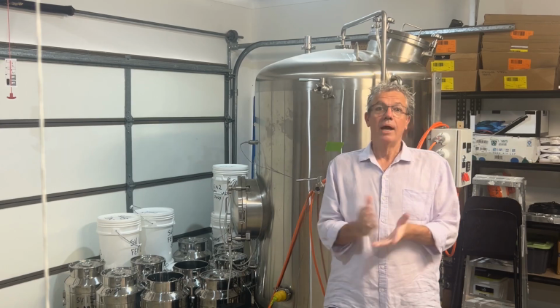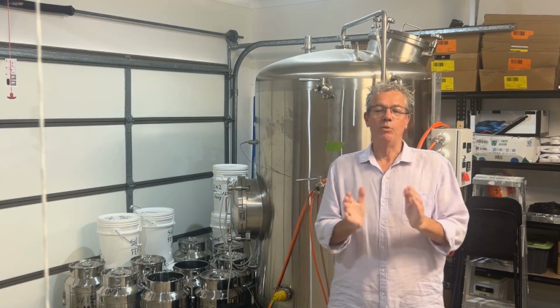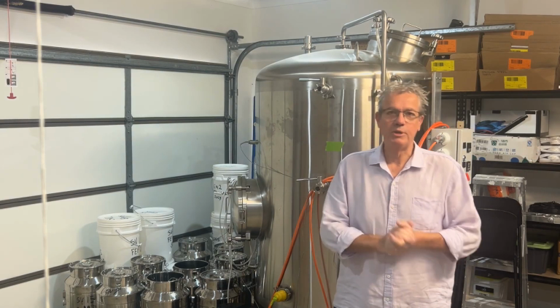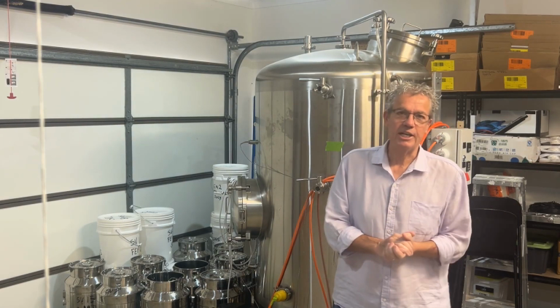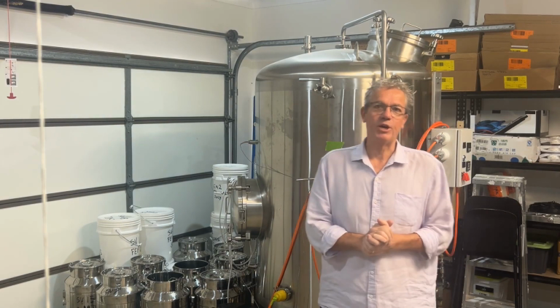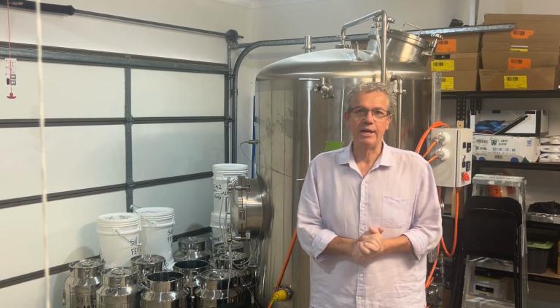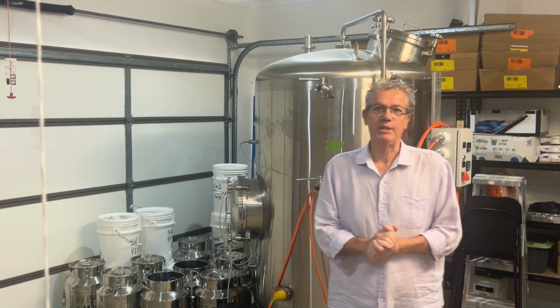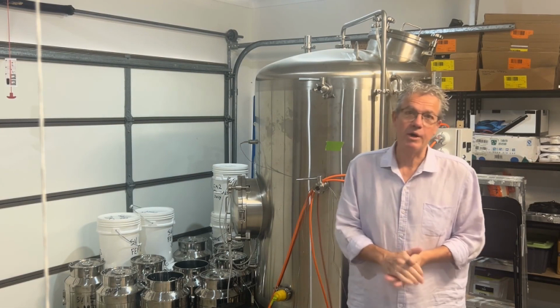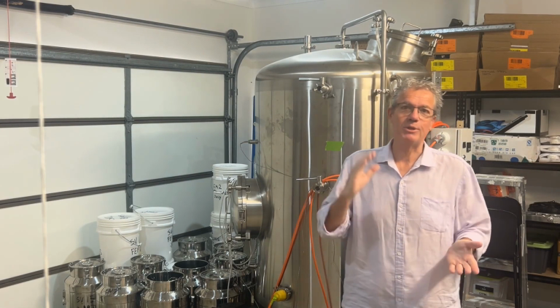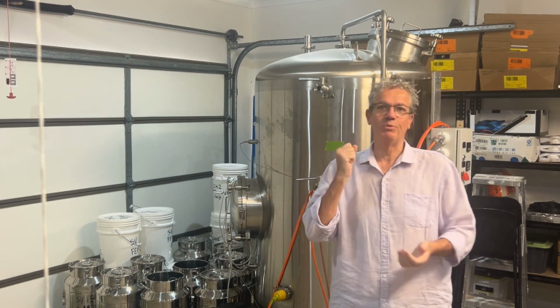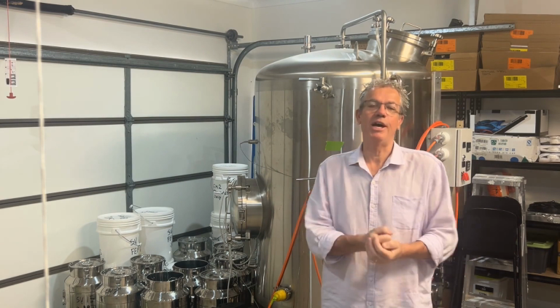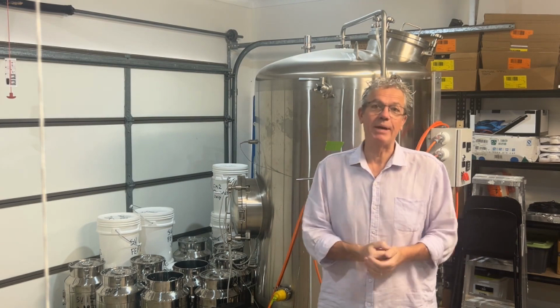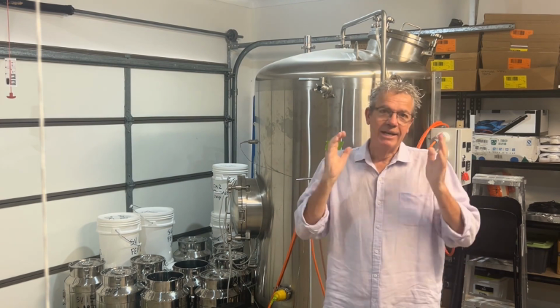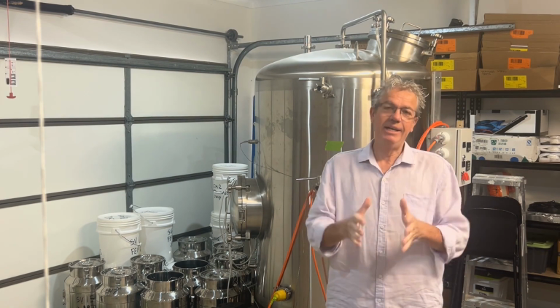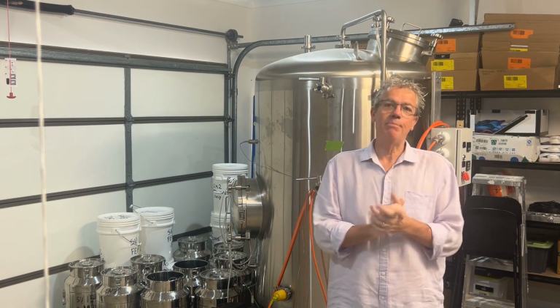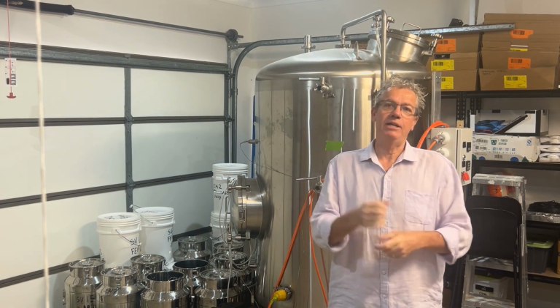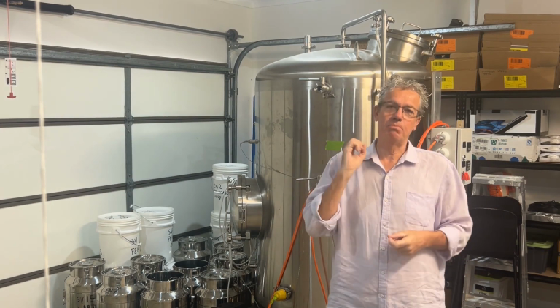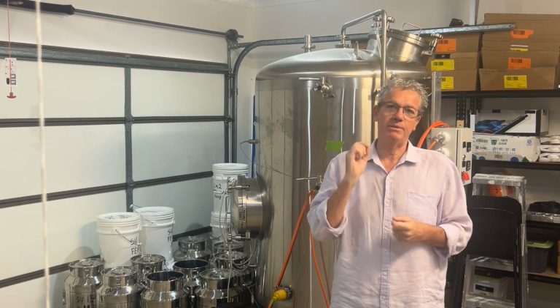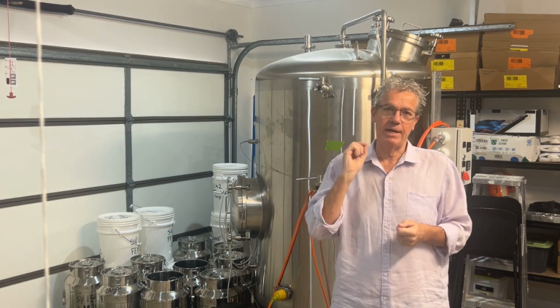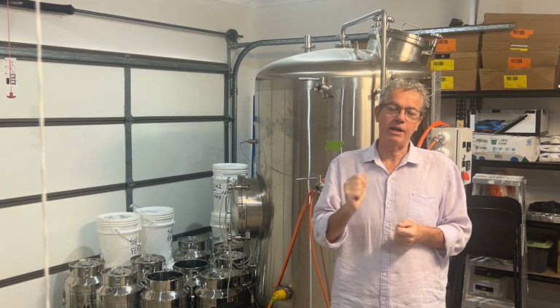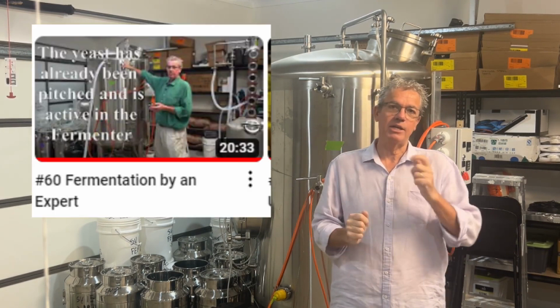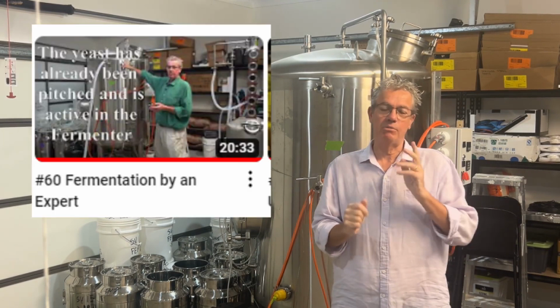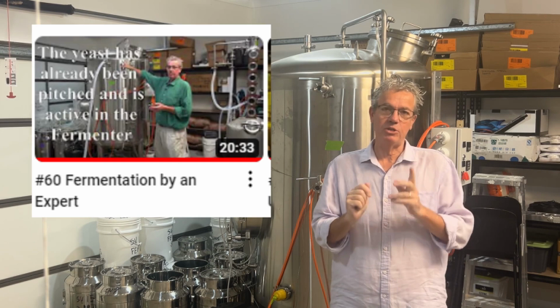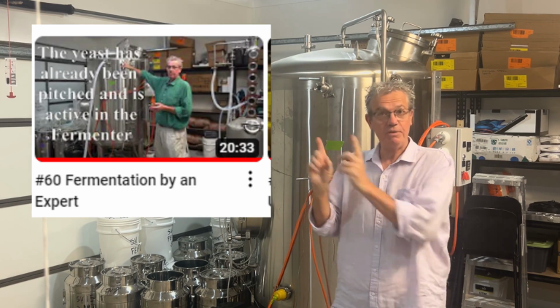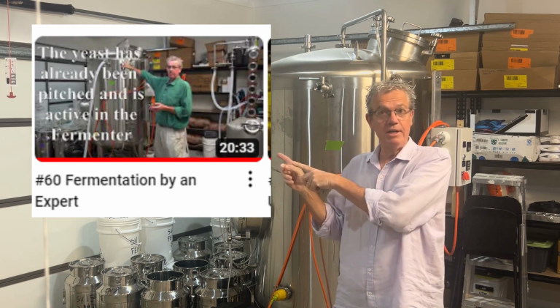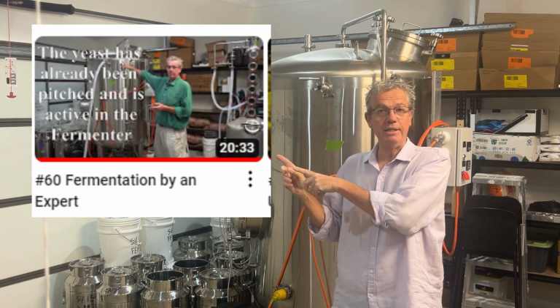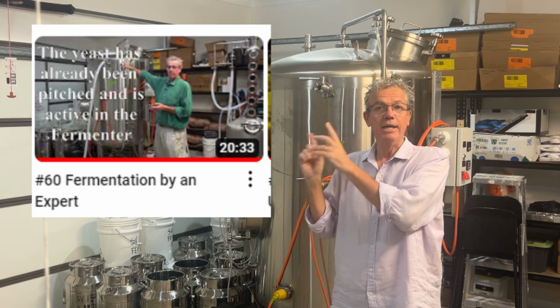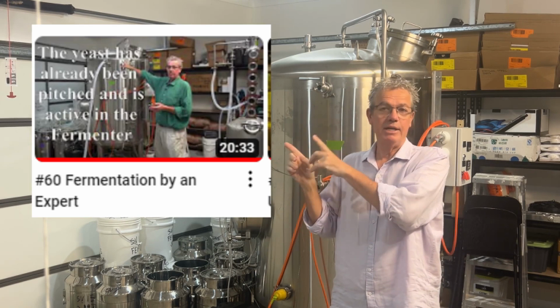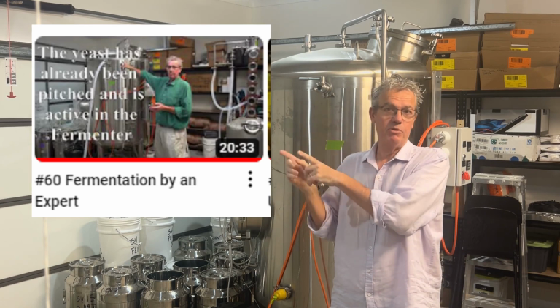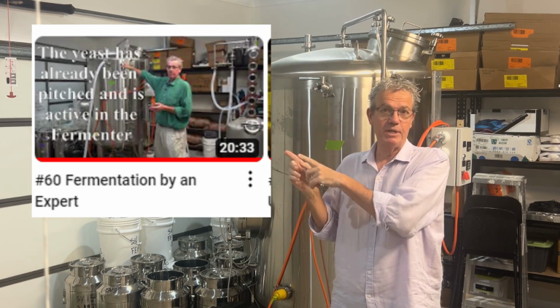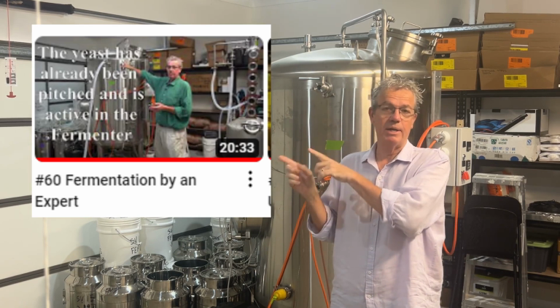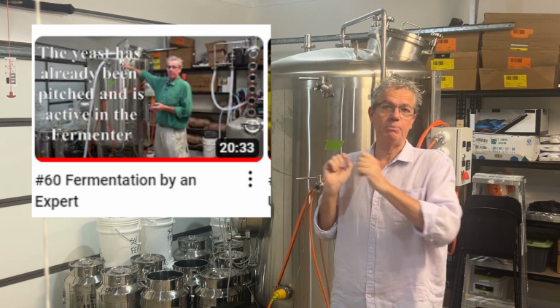Hi and welcome to The Stilling in Australia. My name is Nick. That was a short retirement, but I needed to come back and just make some clarifications in relation to this video that I did in relation to fermentation by an expert.